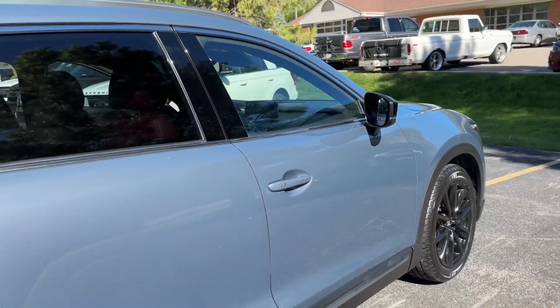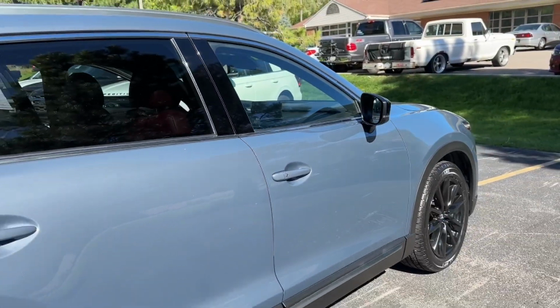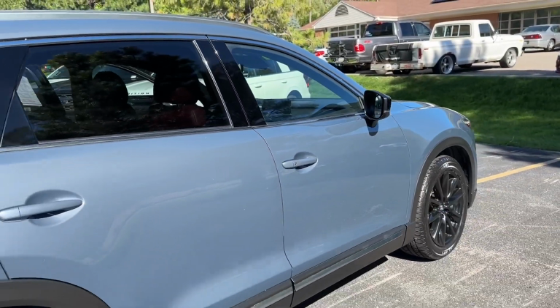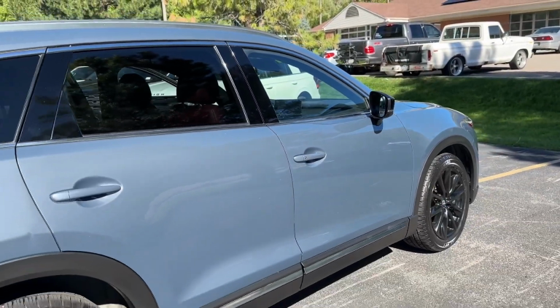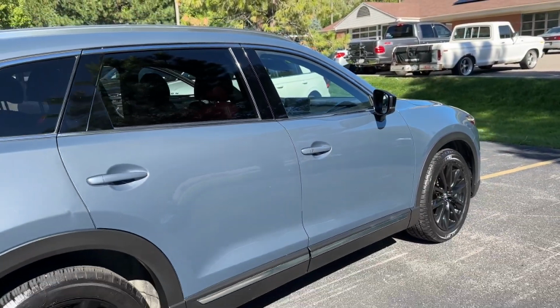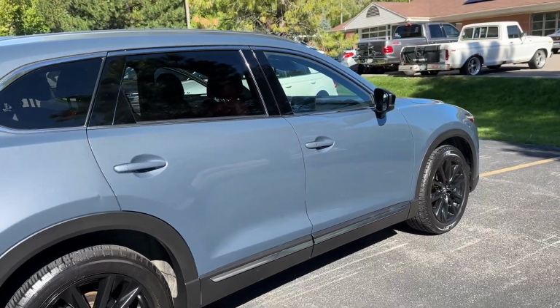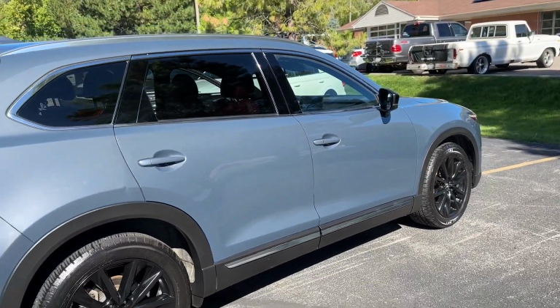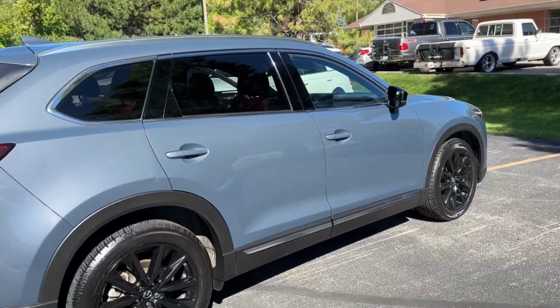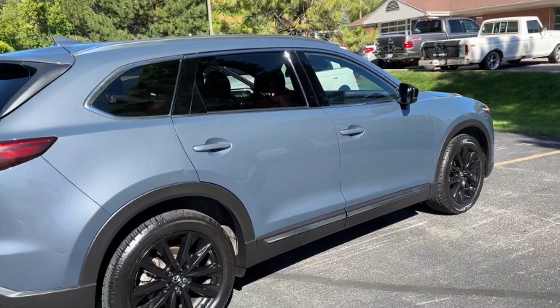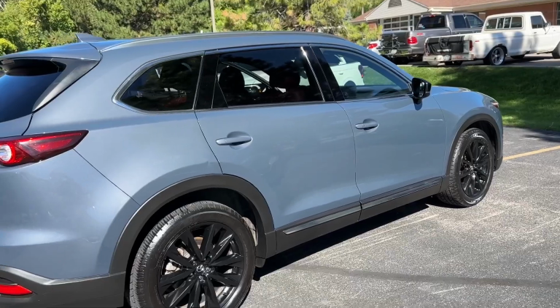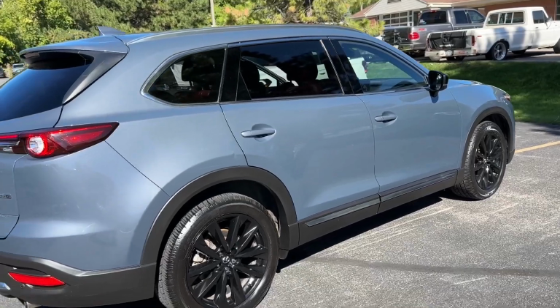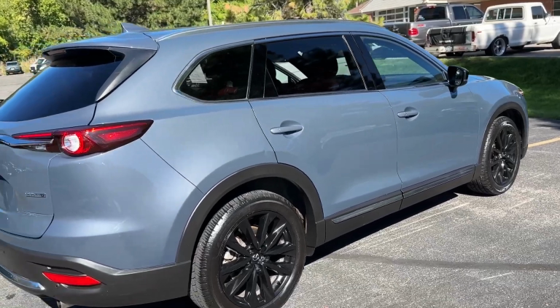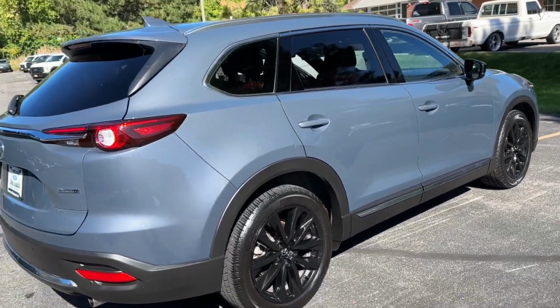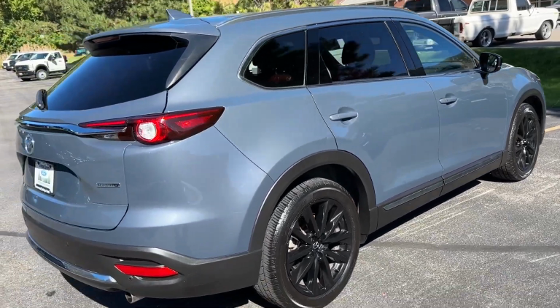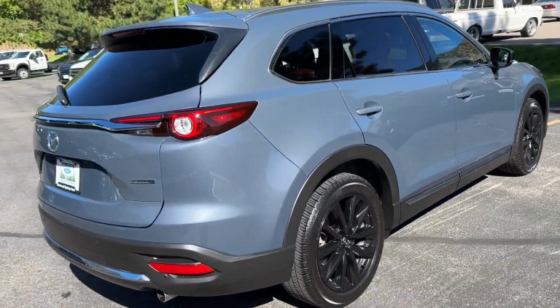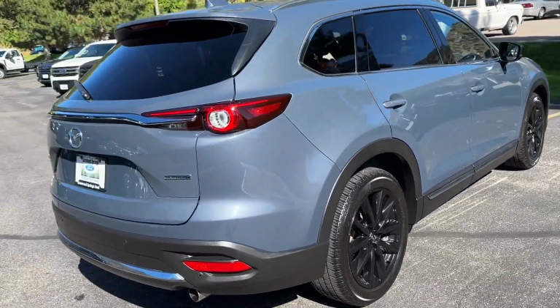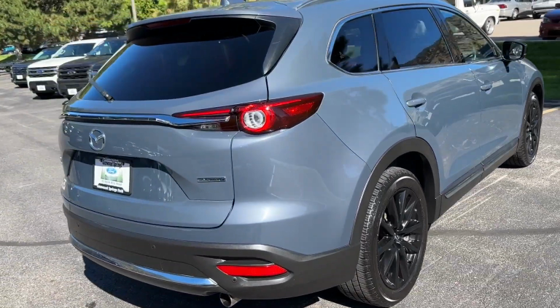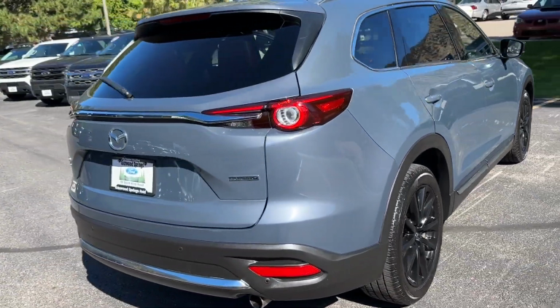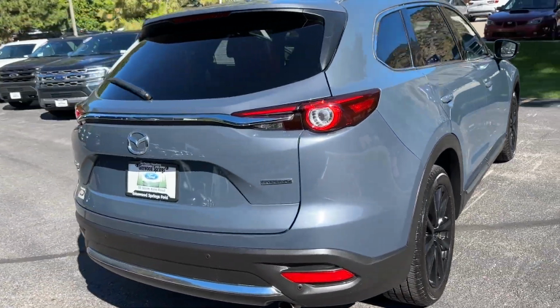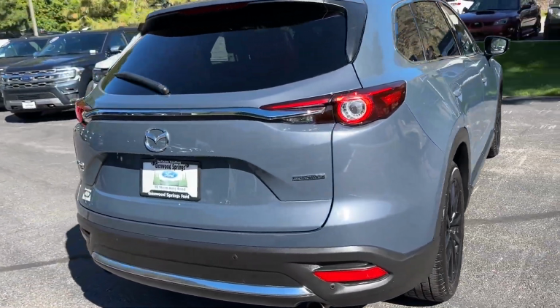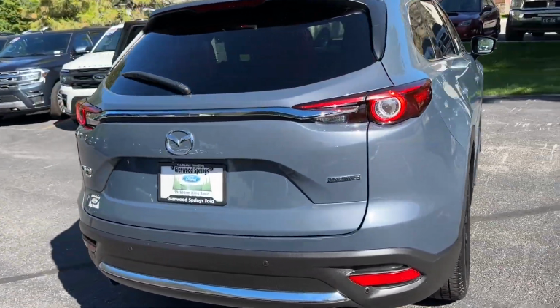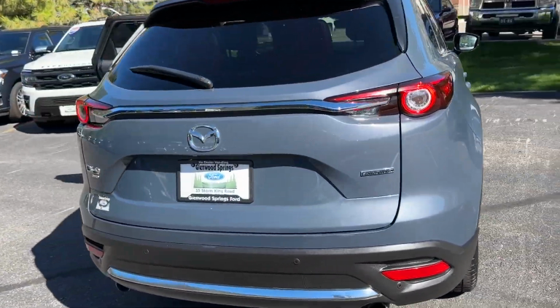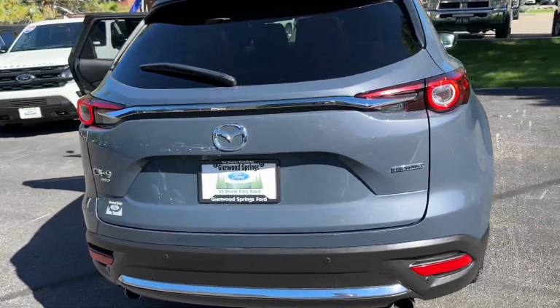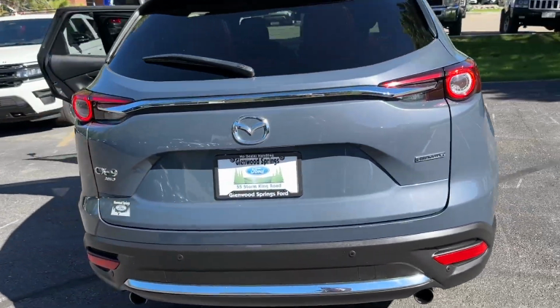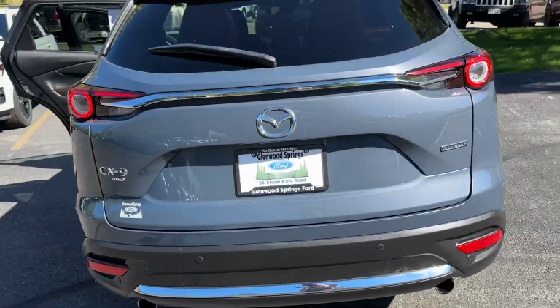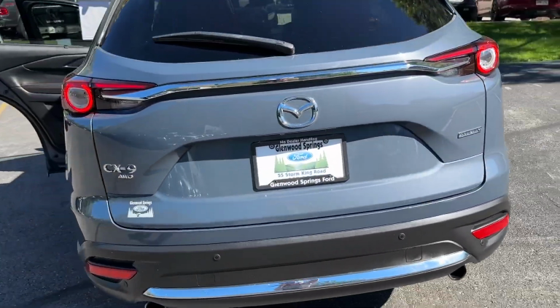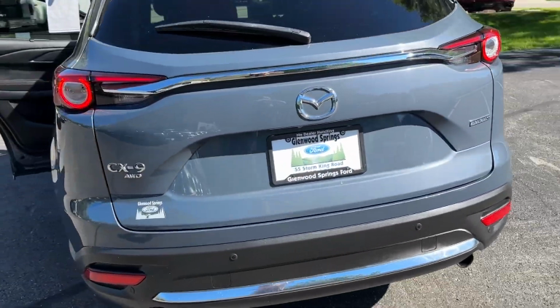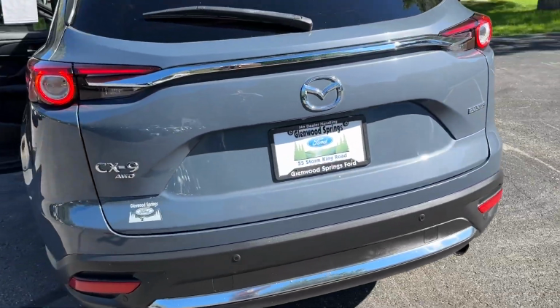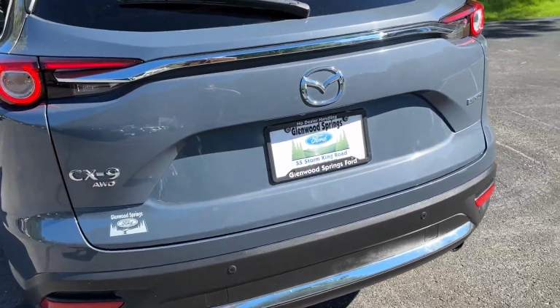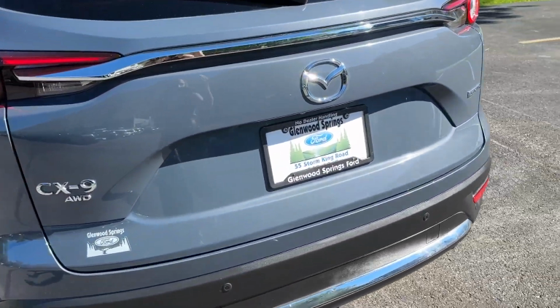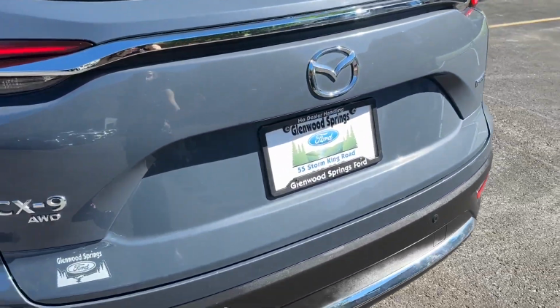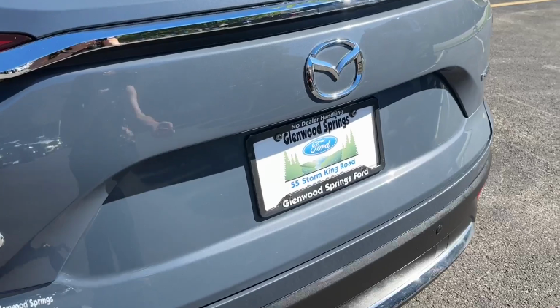It's looking pretty great as we walk around the outside. It's got a forward and backward sensing system as well as a backup camera.